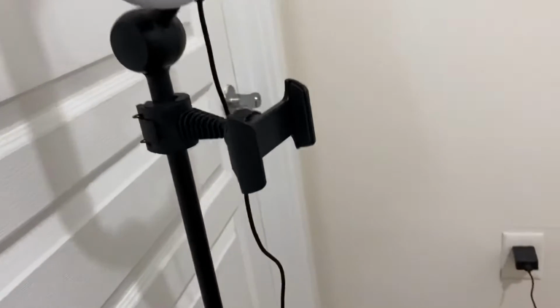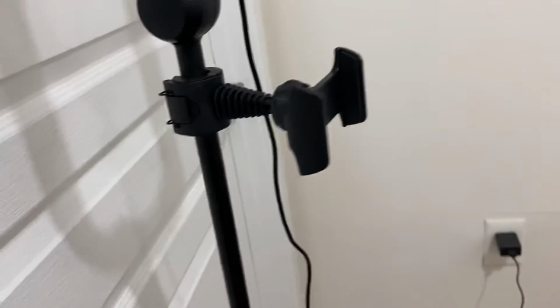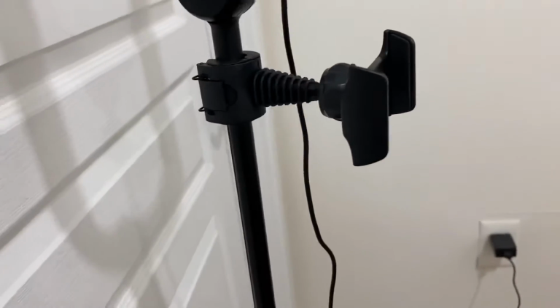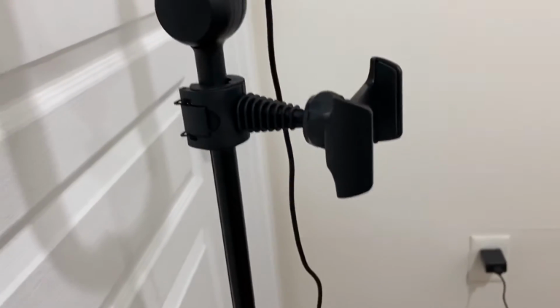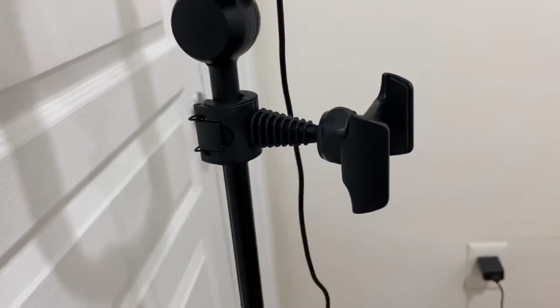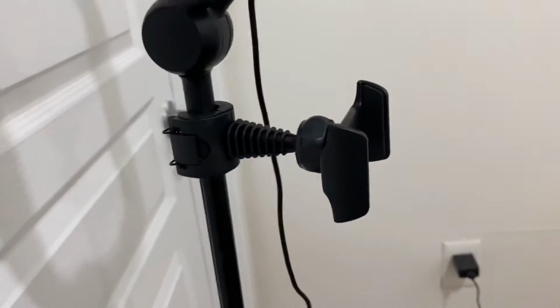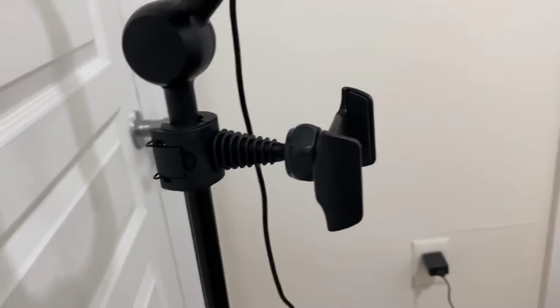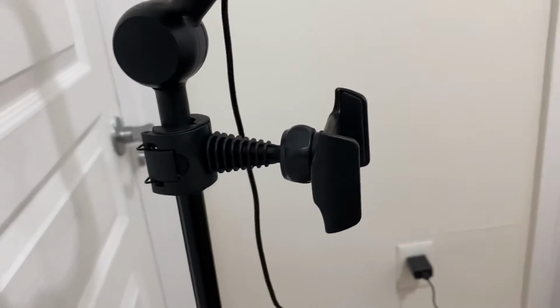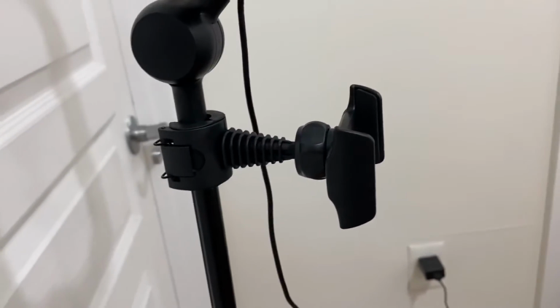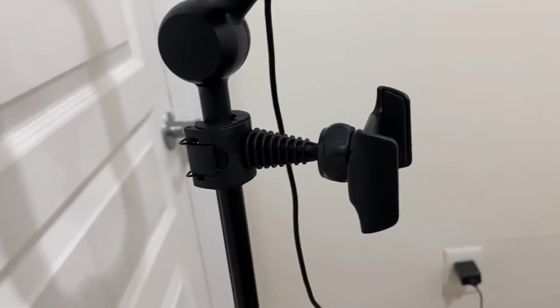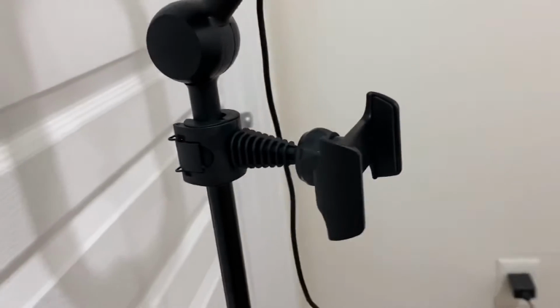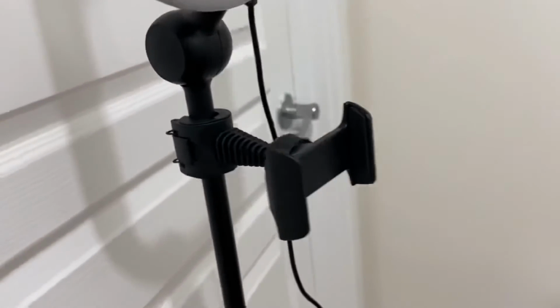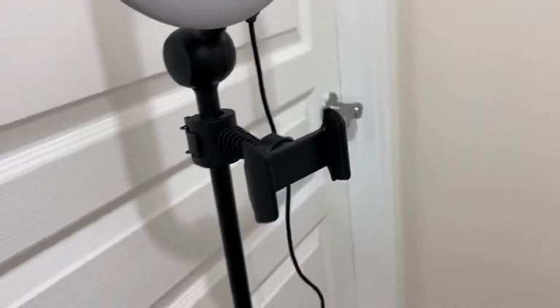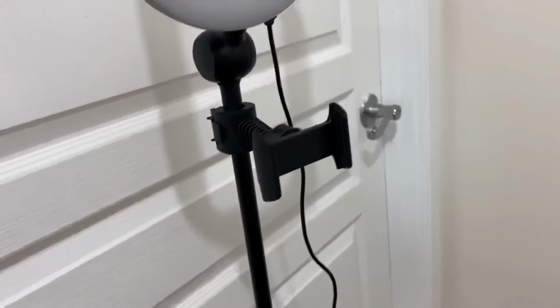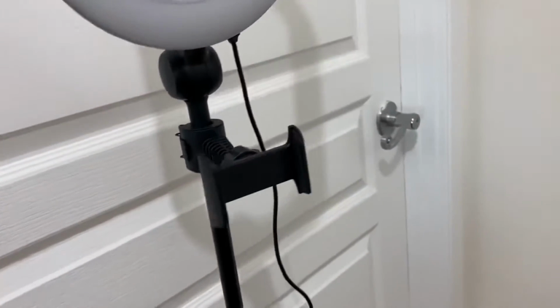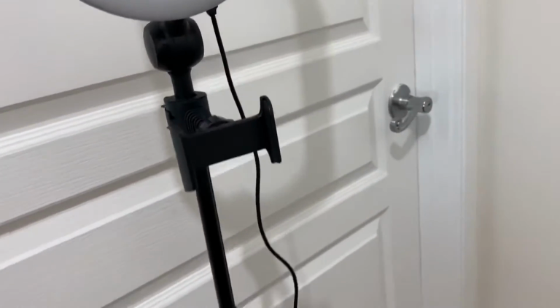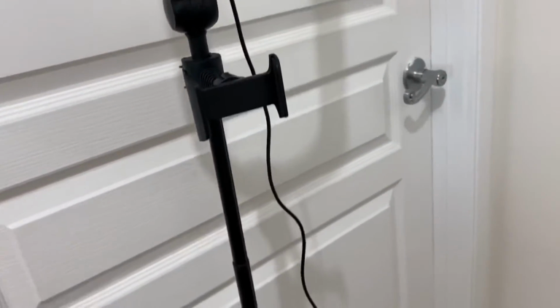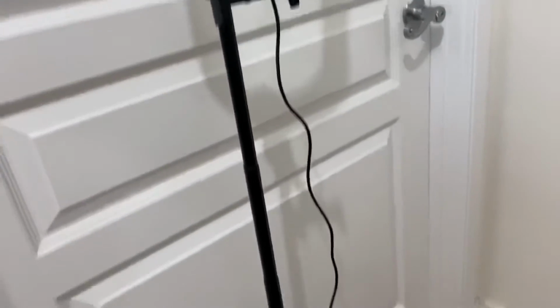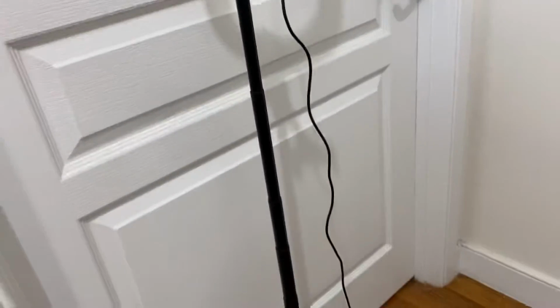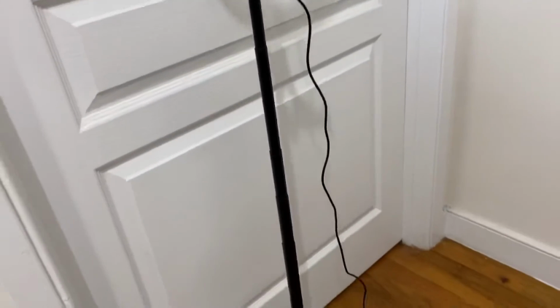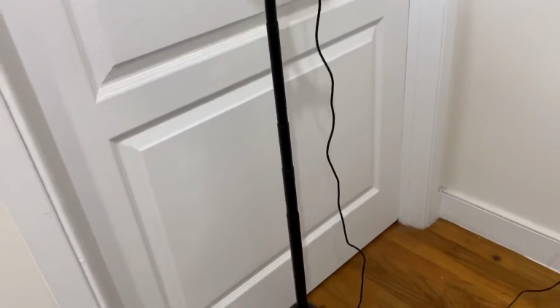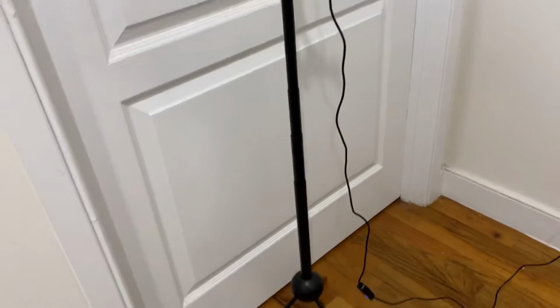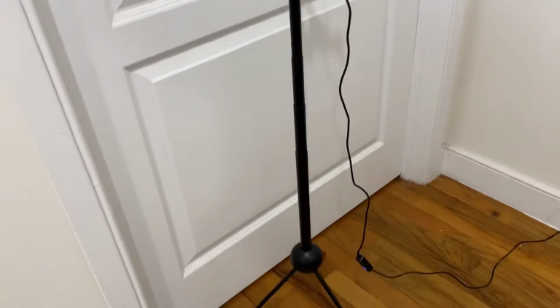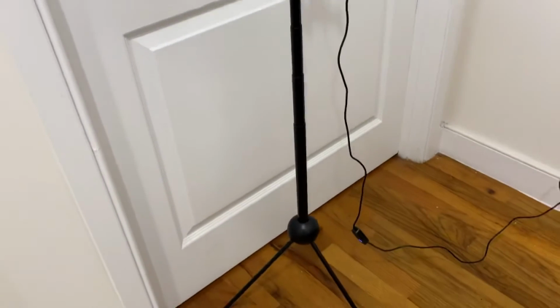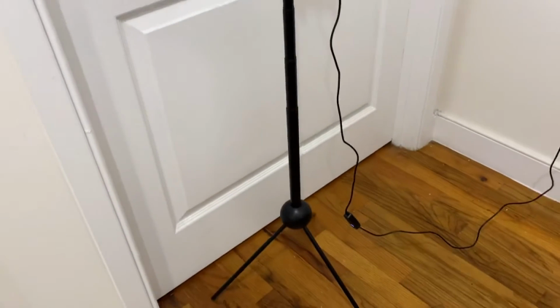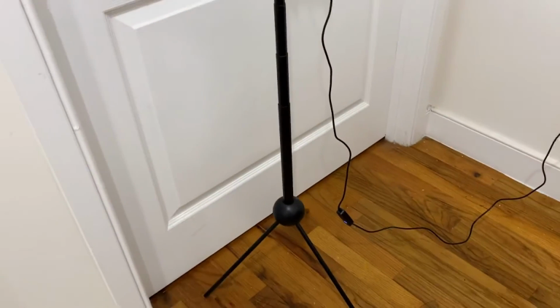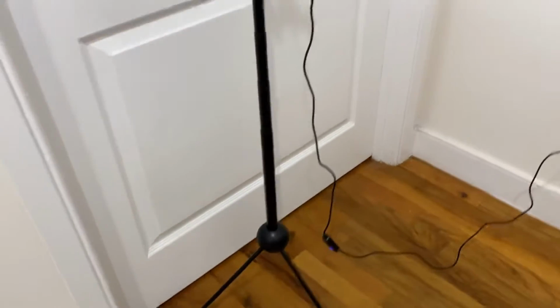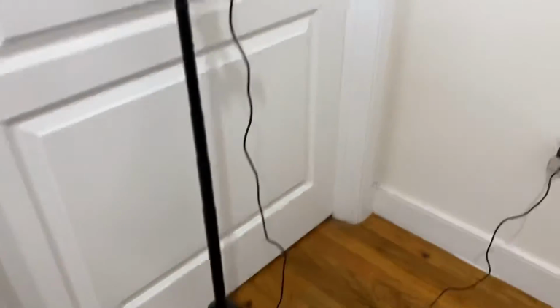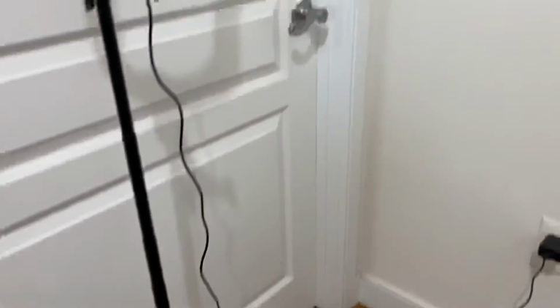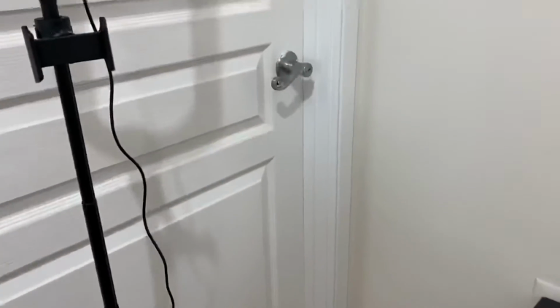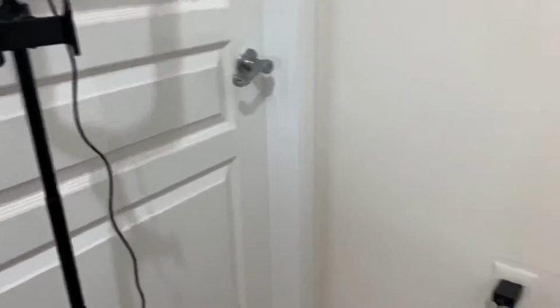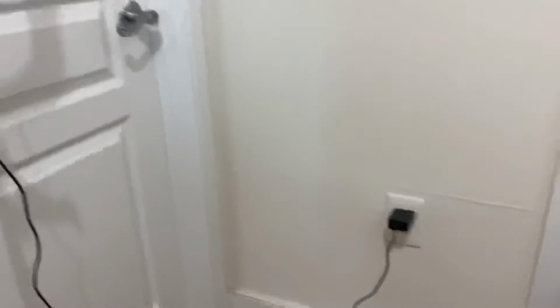This is what the phone holder looks like. We have the phone holder and then it extends all the way down, and also we have the light control.